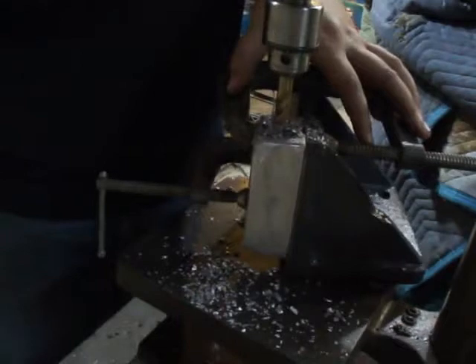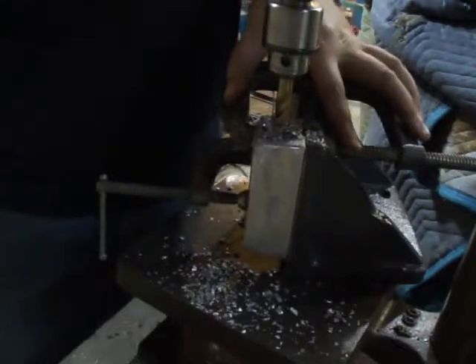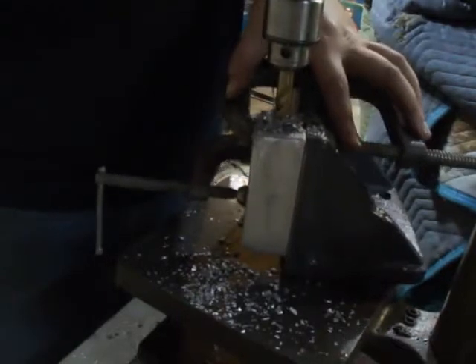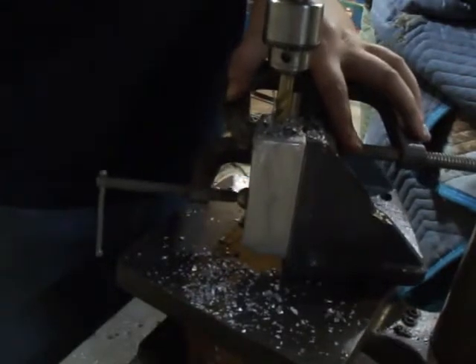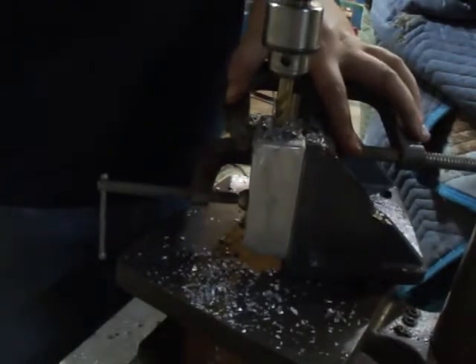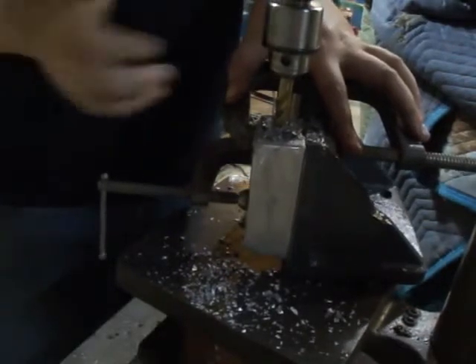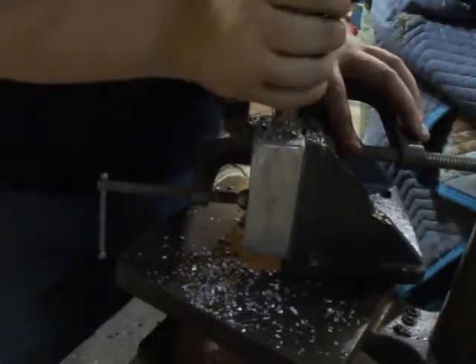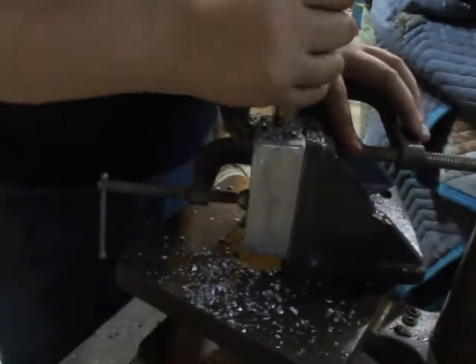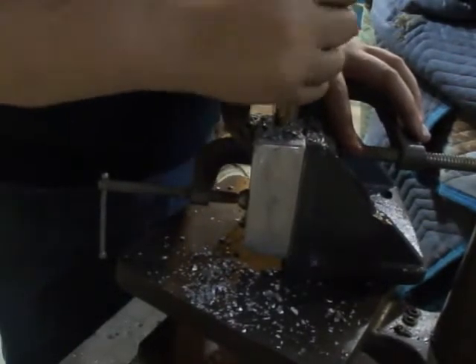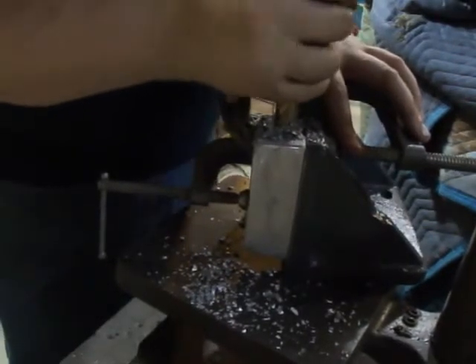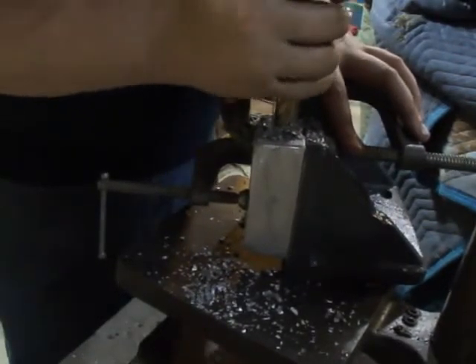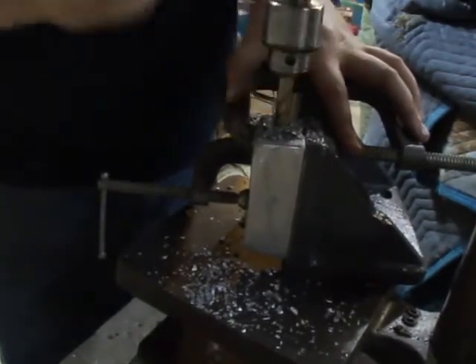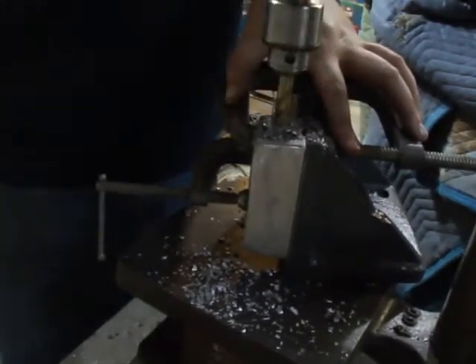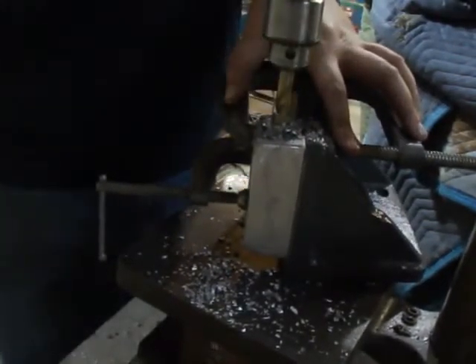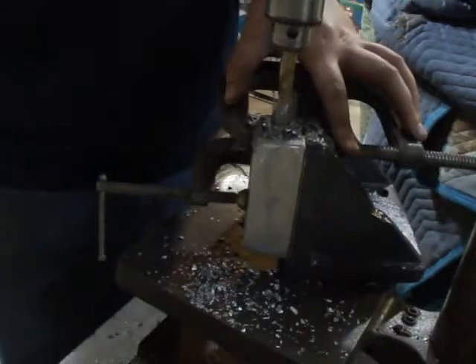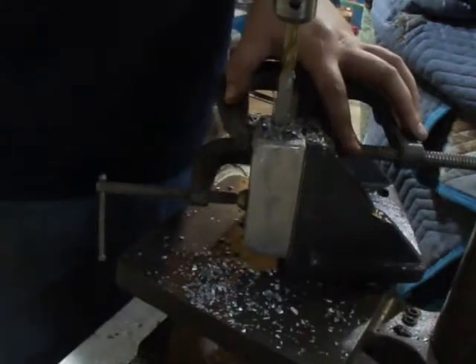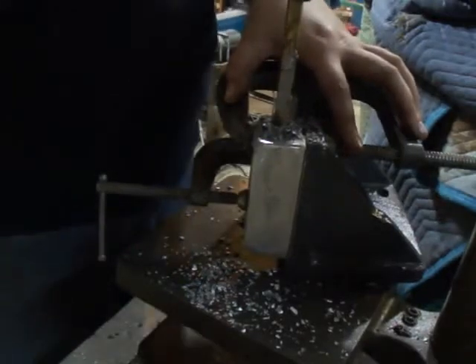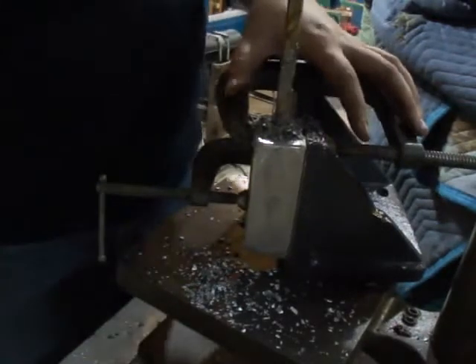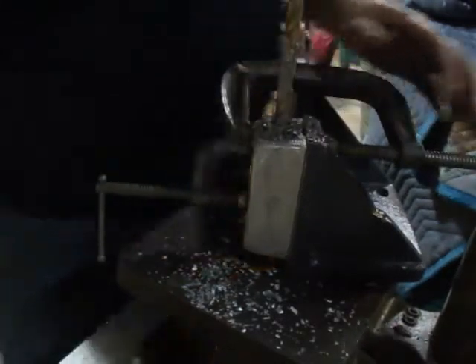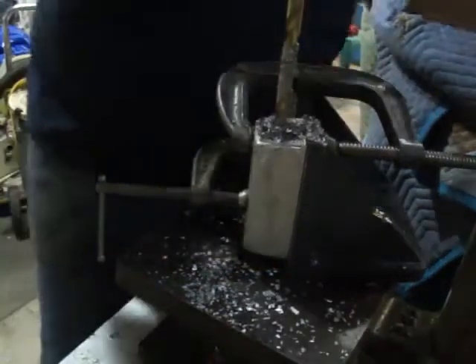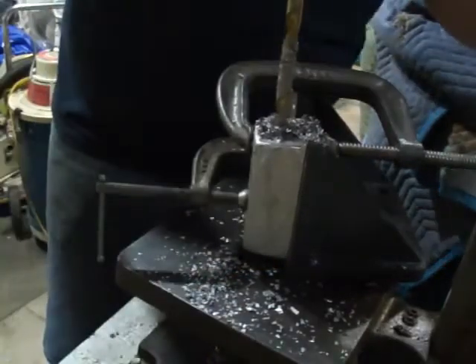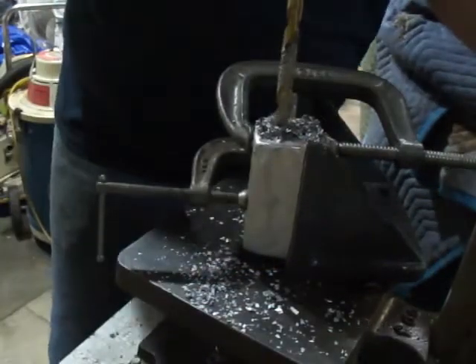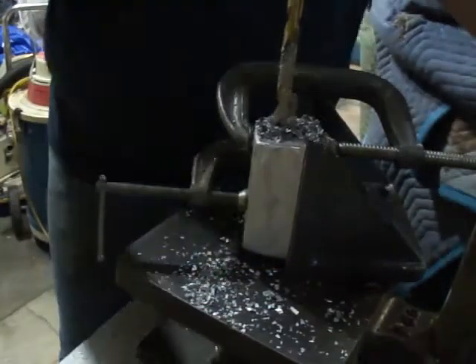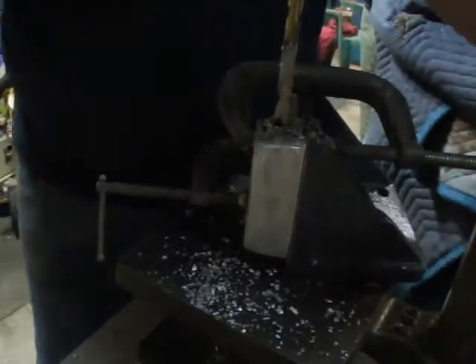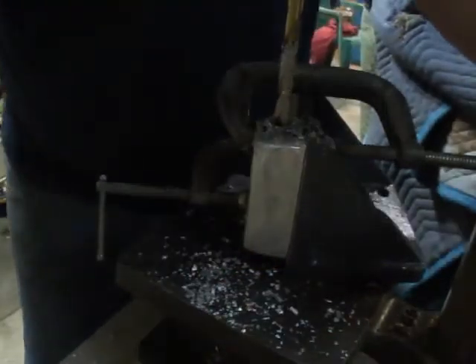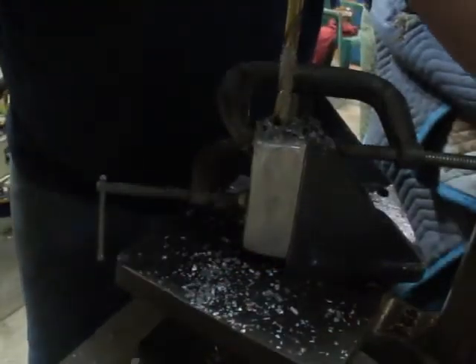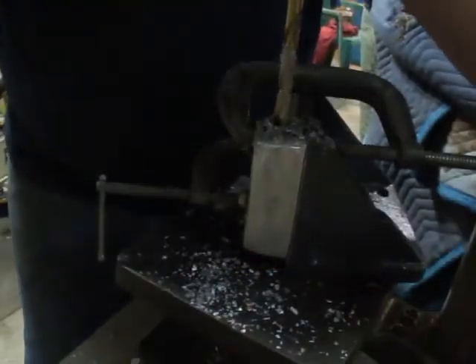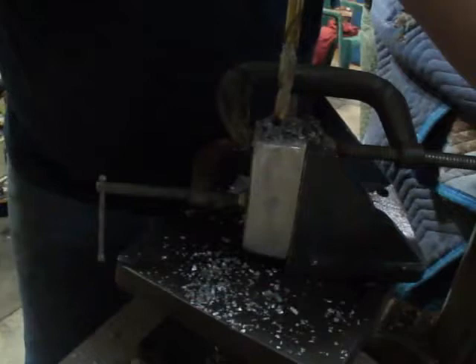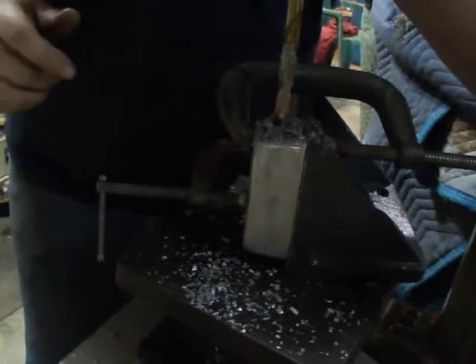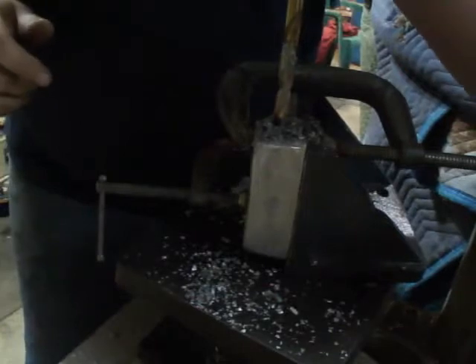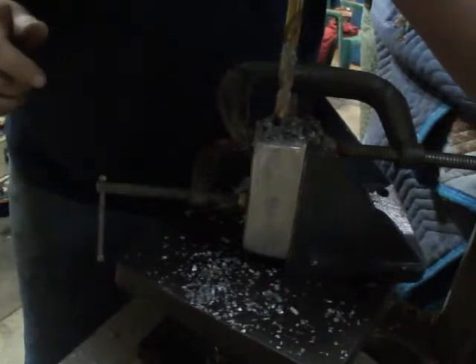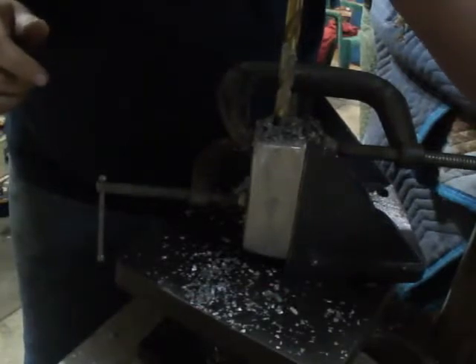Oops — bit grabbed. Instead of the bit snapping it out of your hands, it just slips about.